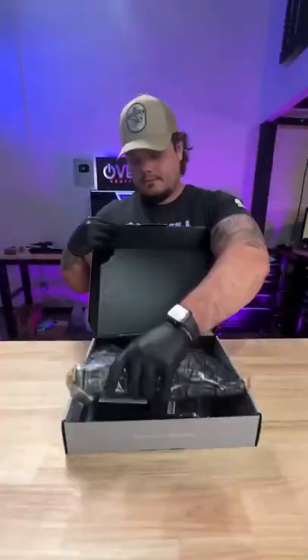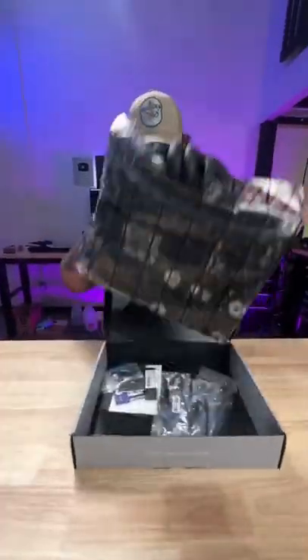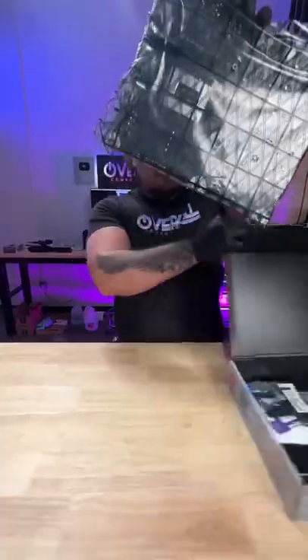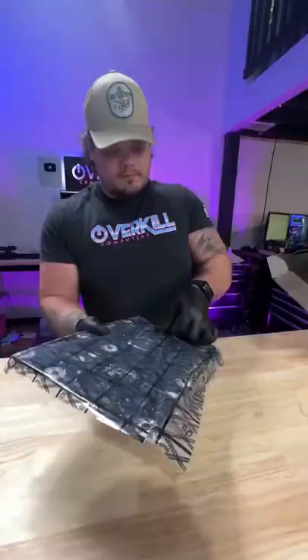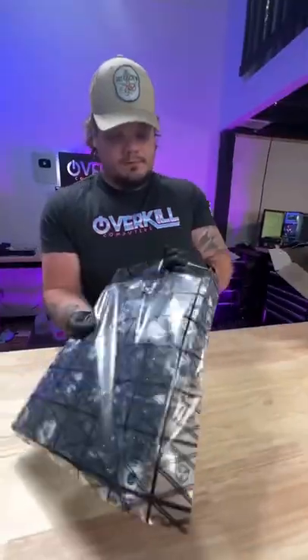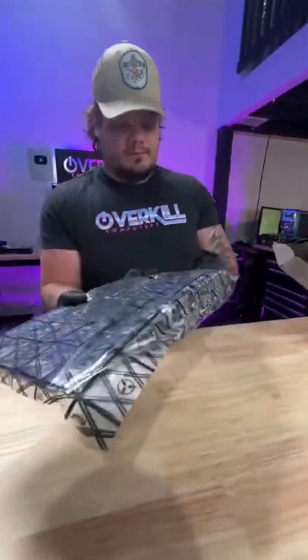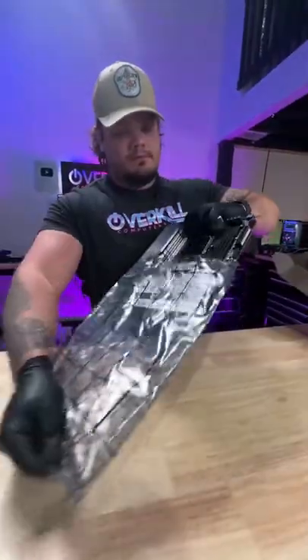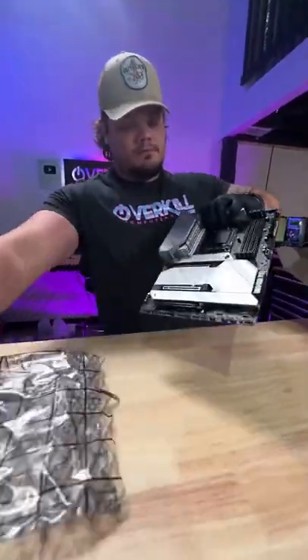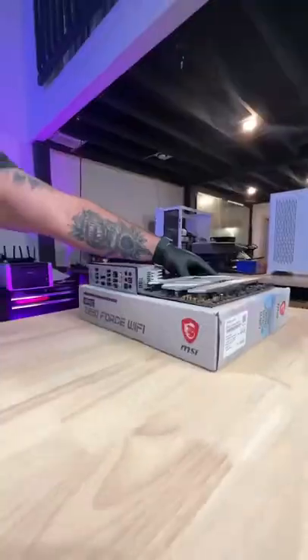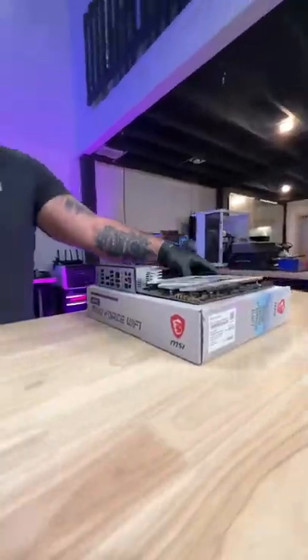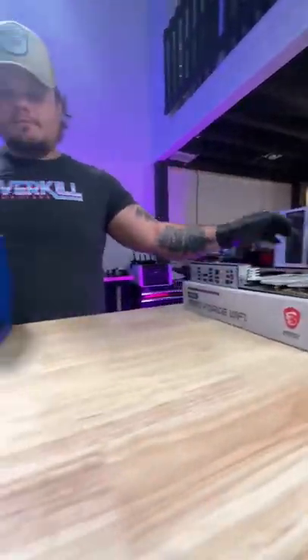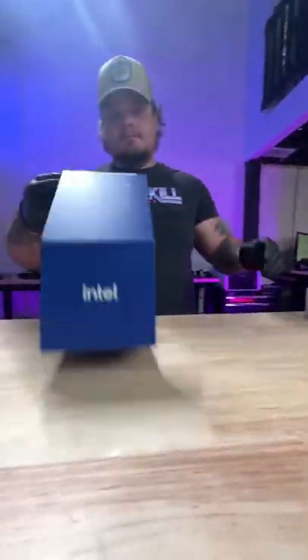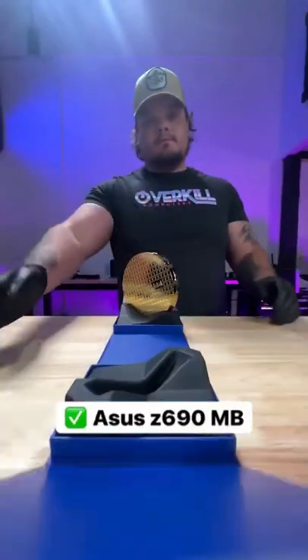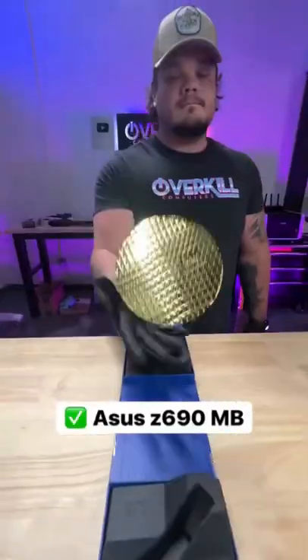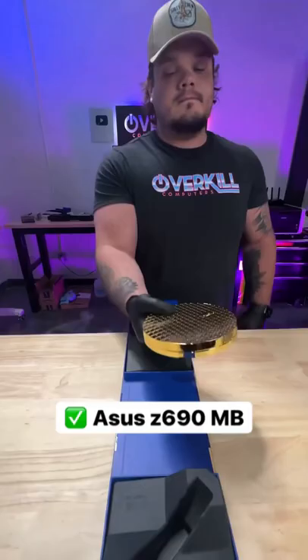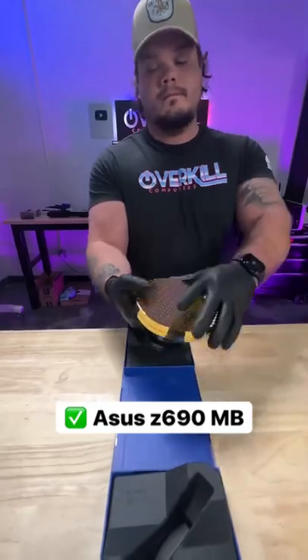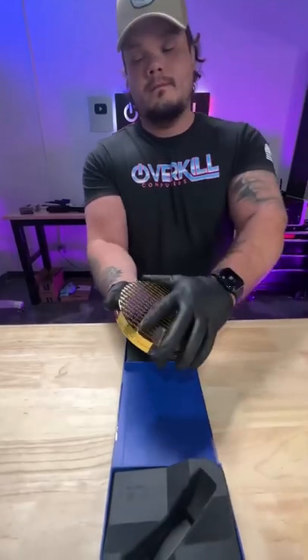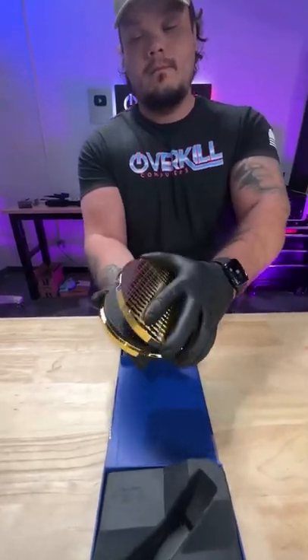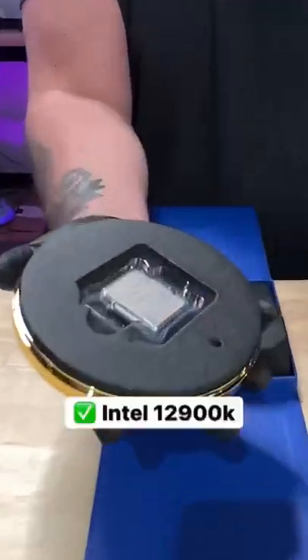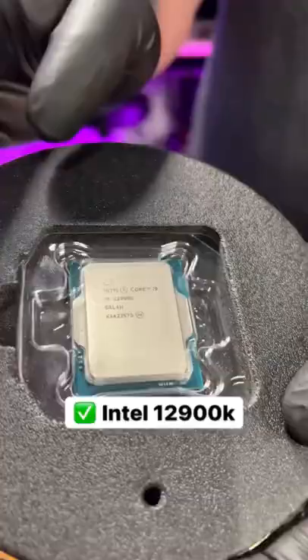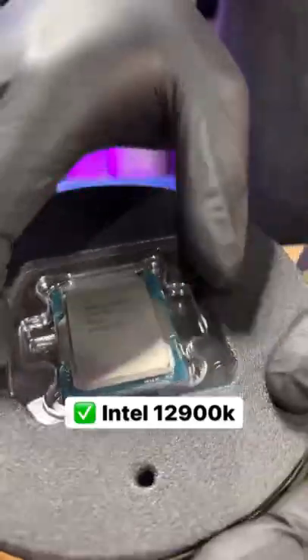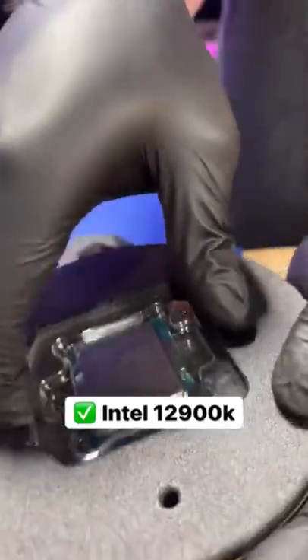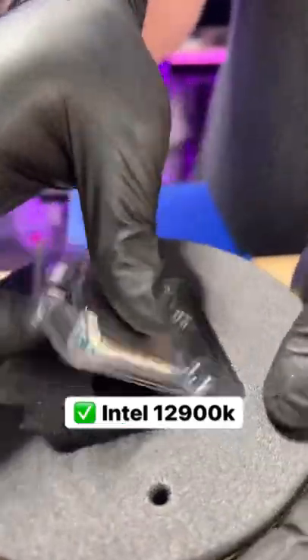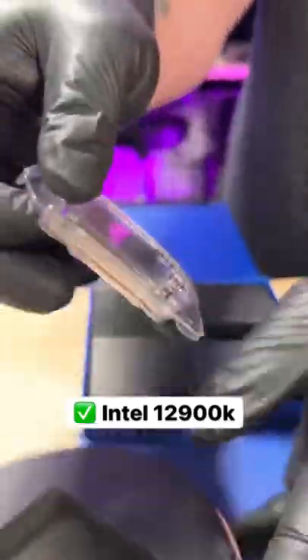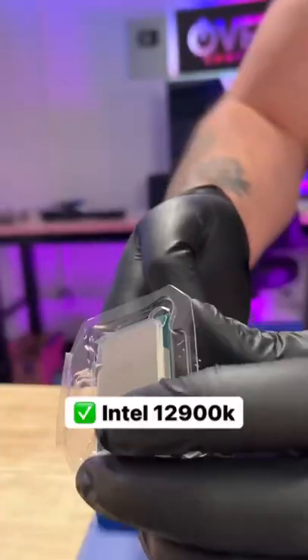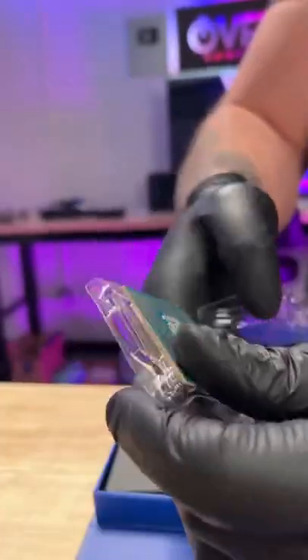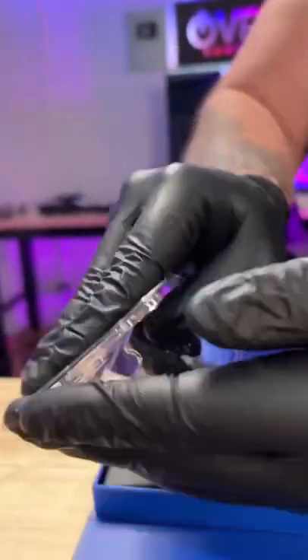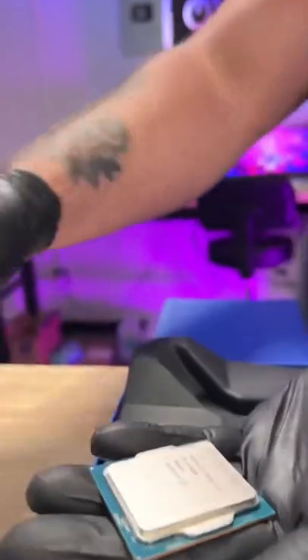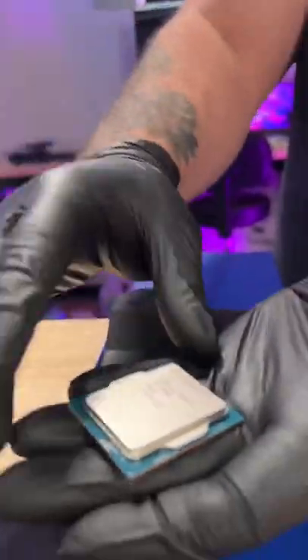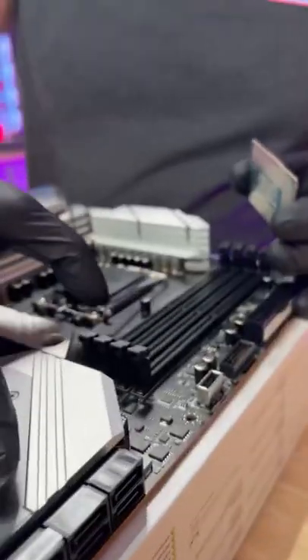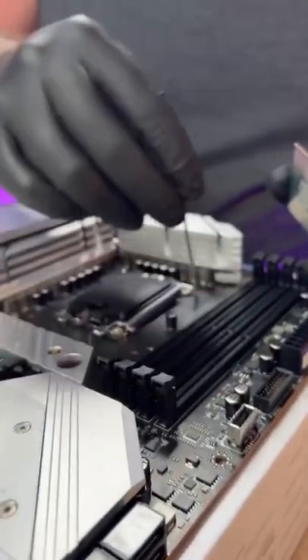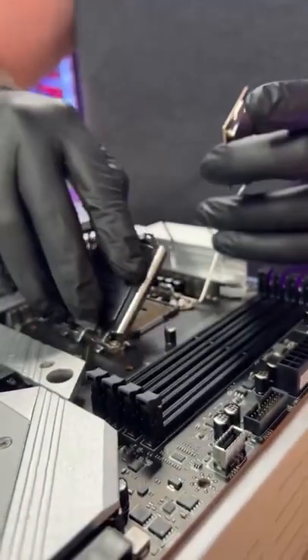Before we install the graphics card, let's get this motherboard prepped with some components. For our motherboard, we're using an ASUS Z690 with an Intel i9-12900K CPU. I mean, come on, we're Overkill Computers — you know we have to go top of the line.